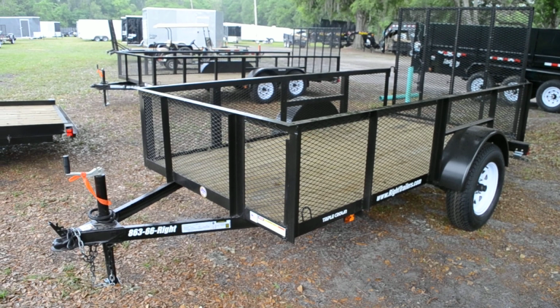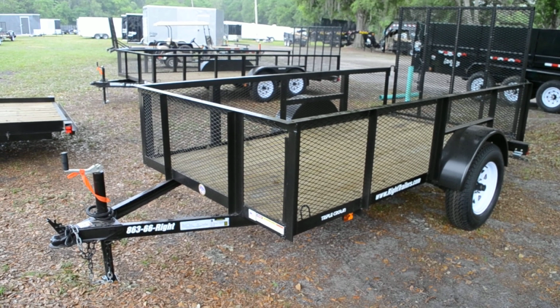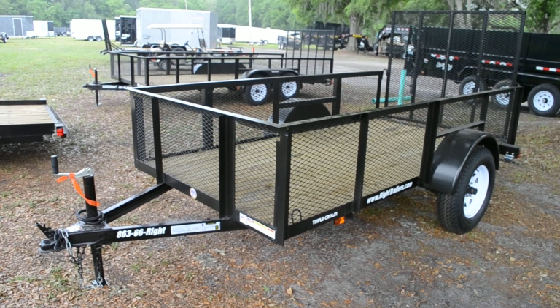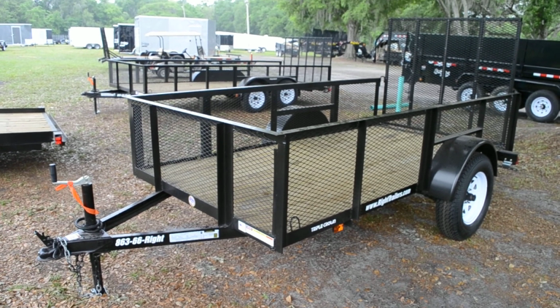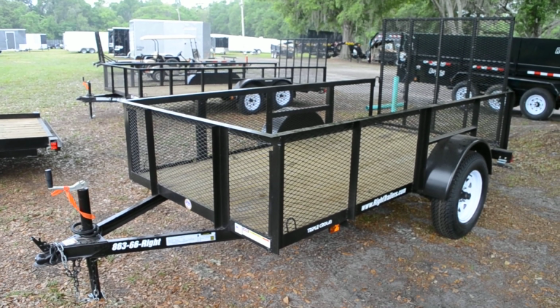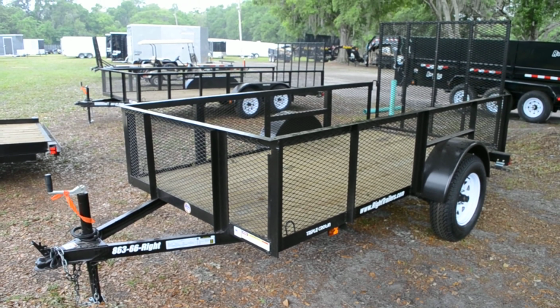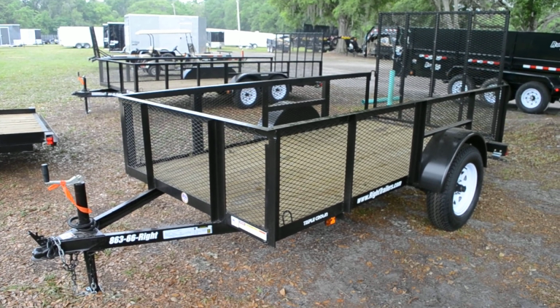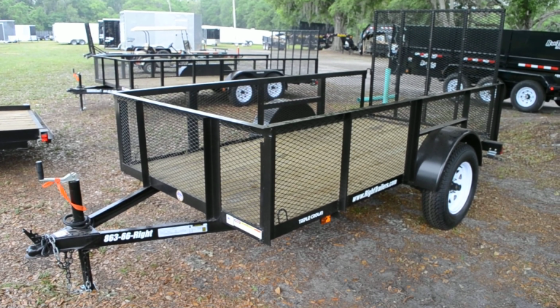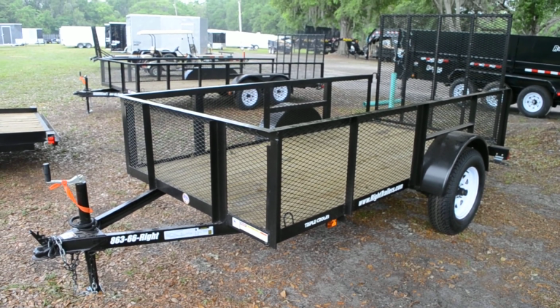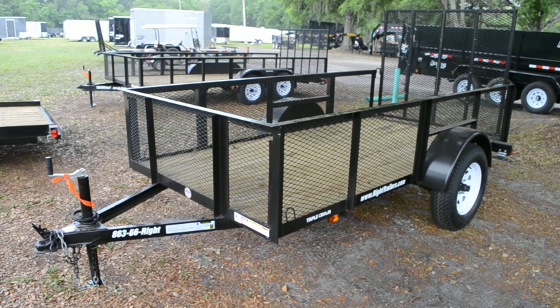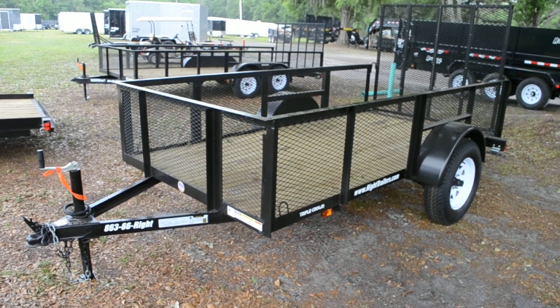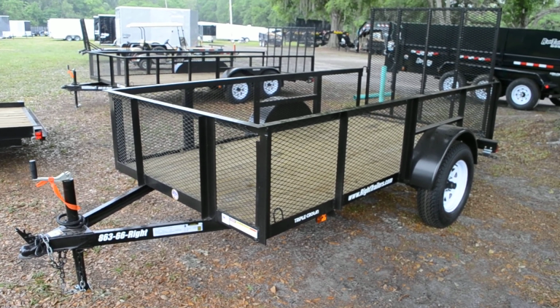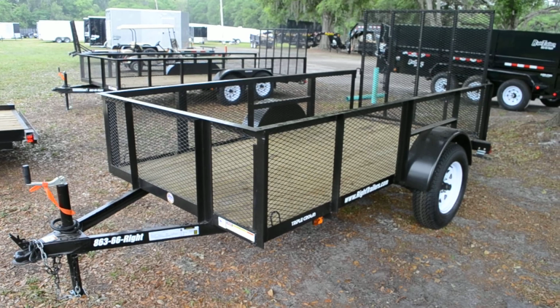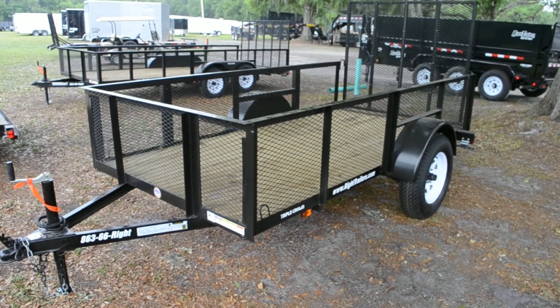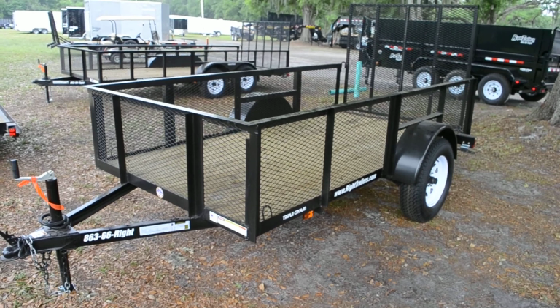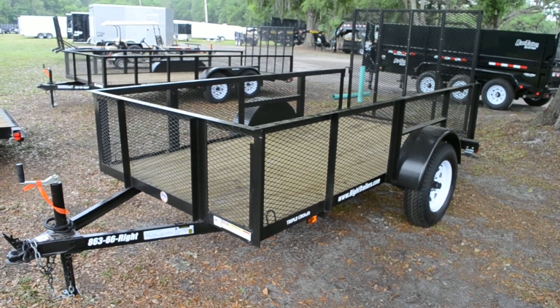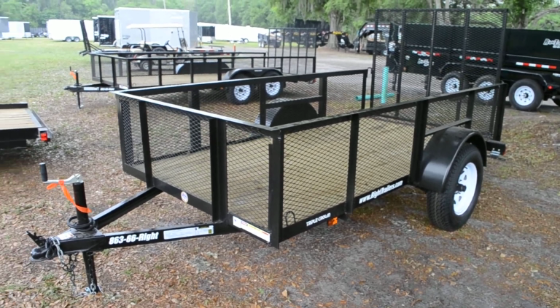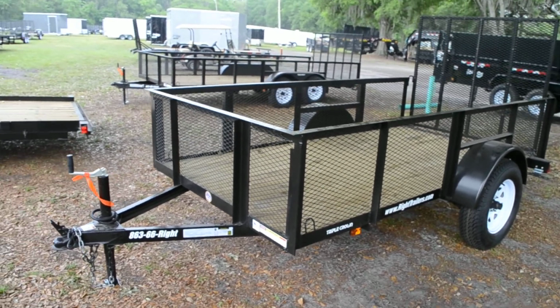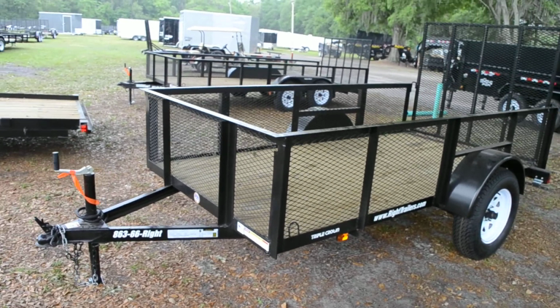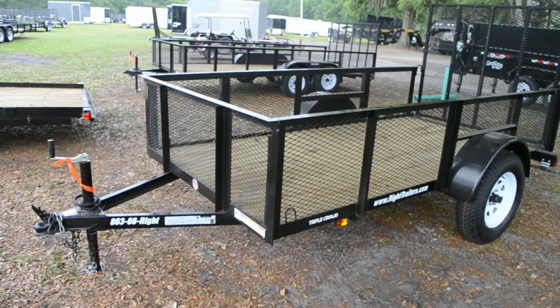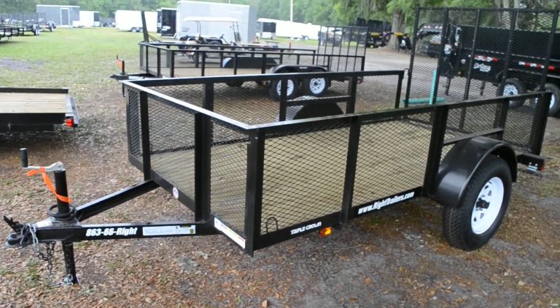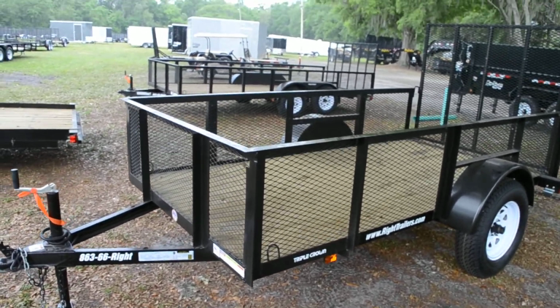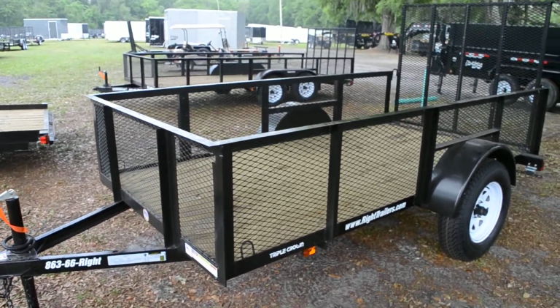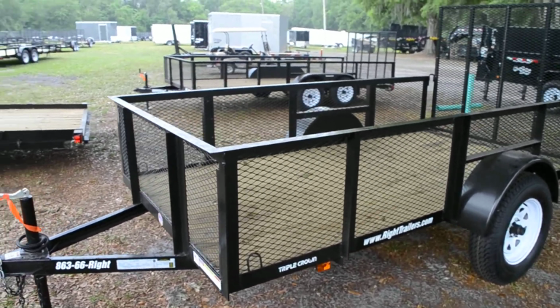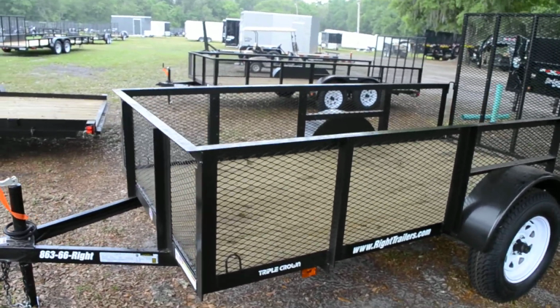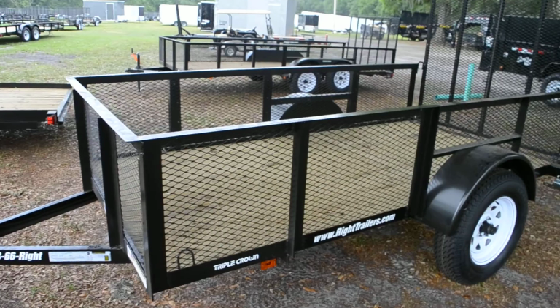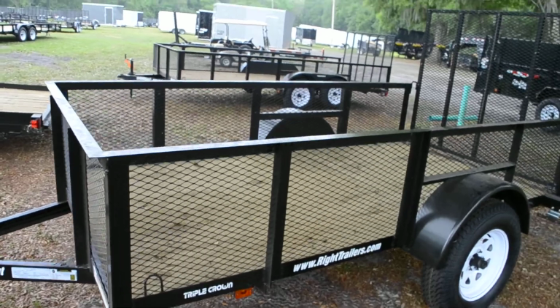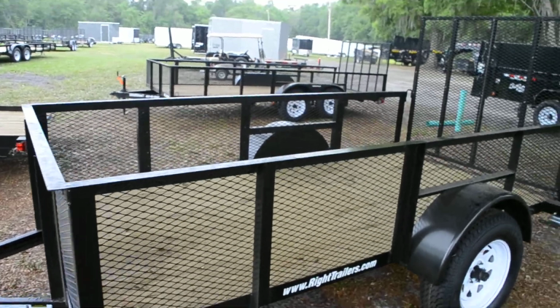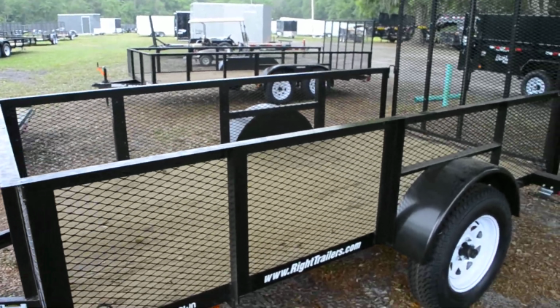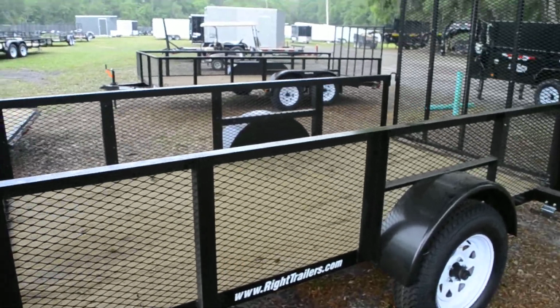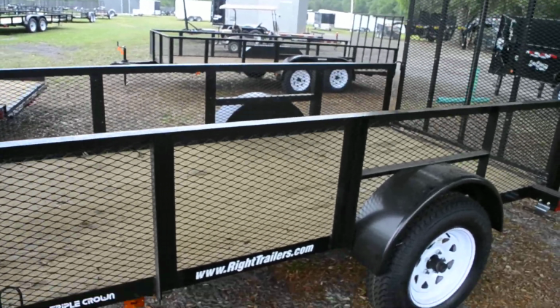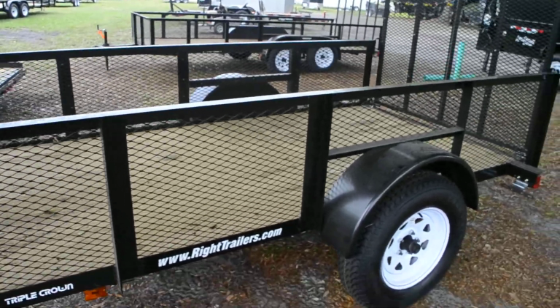Here we have a 5x10 Triple Crown utility trailer. It's an all steel frame construction with a welded A-frame tongue with tongue jack and C-channel, and a 2 inch coupler.